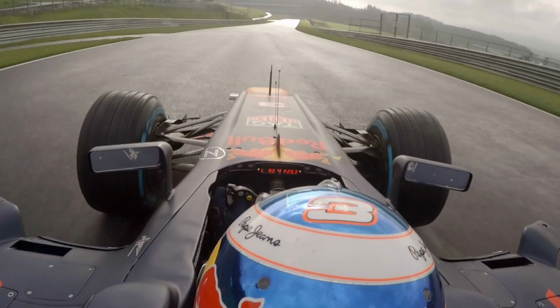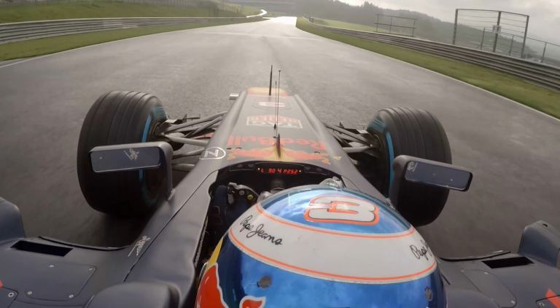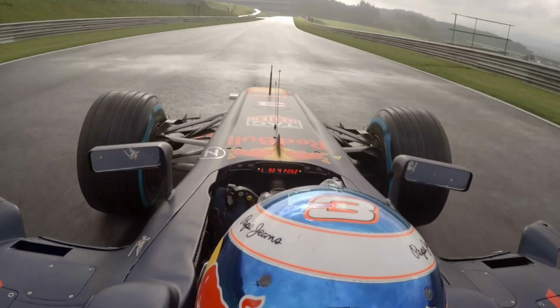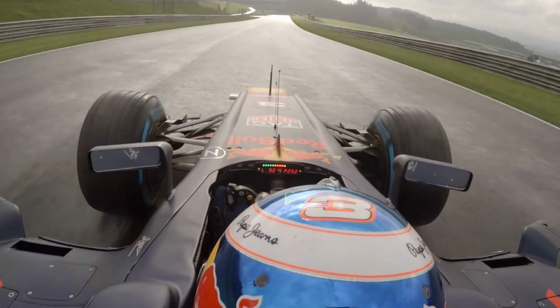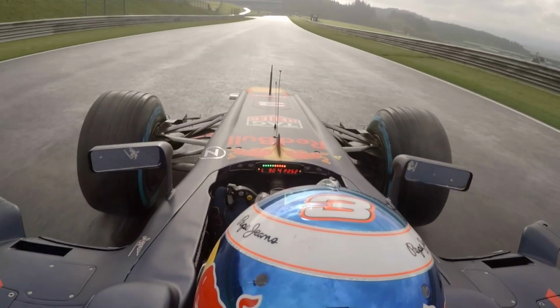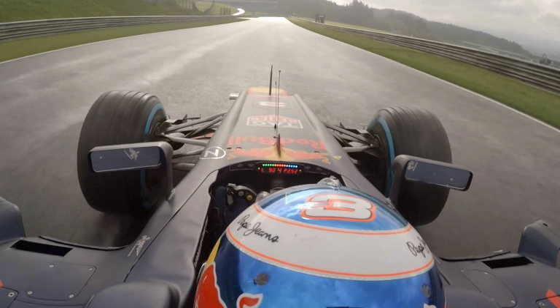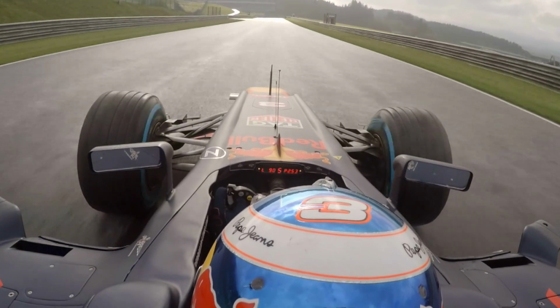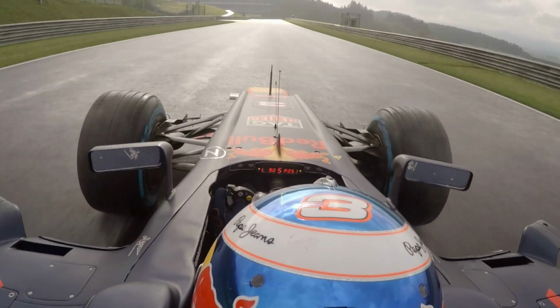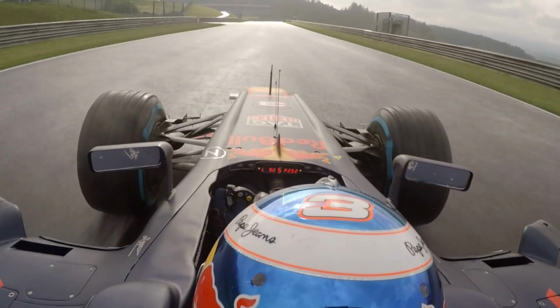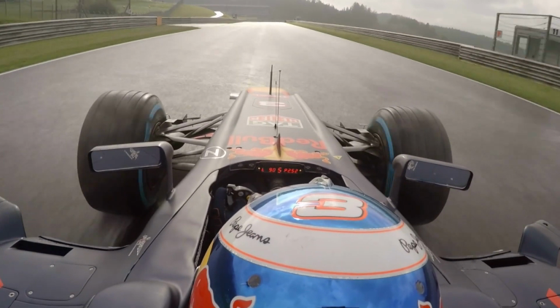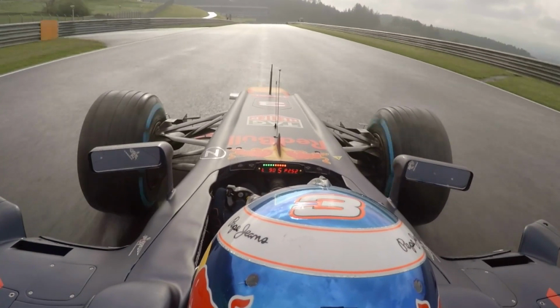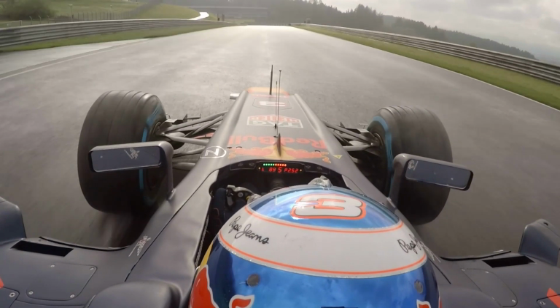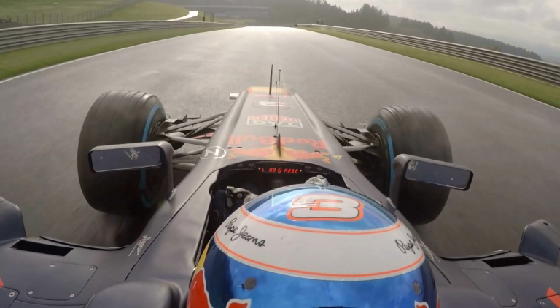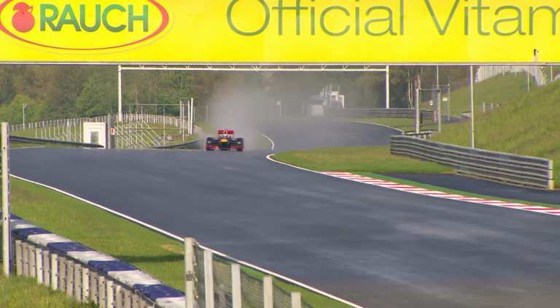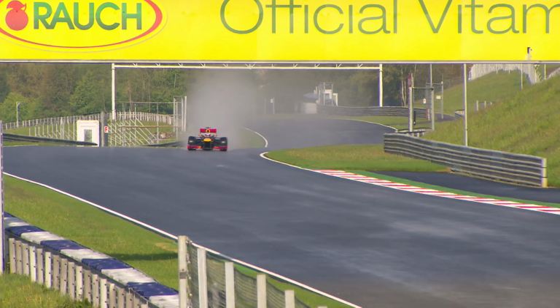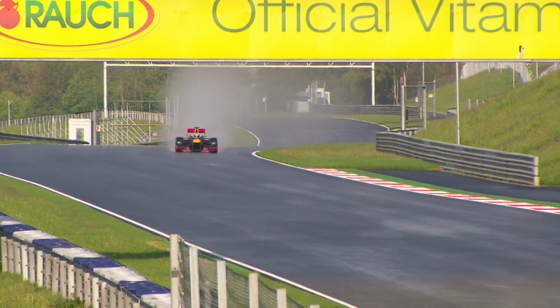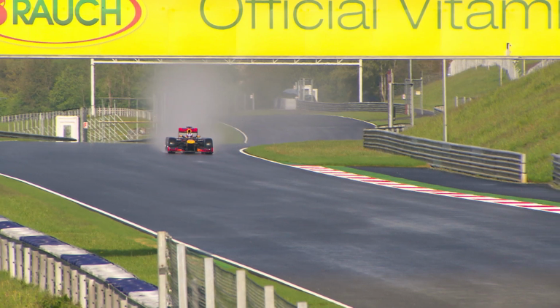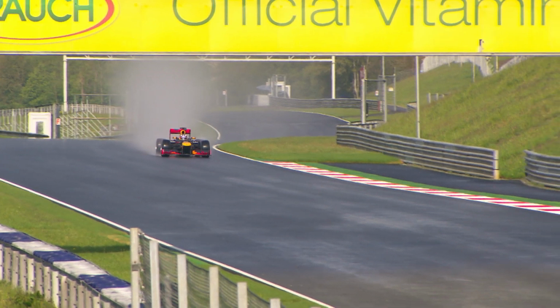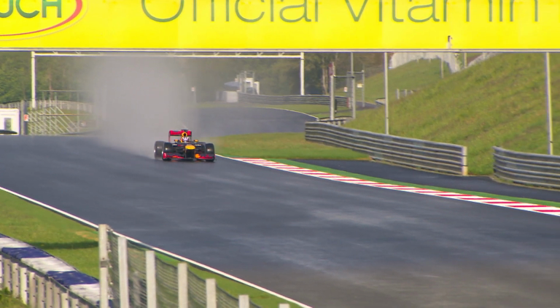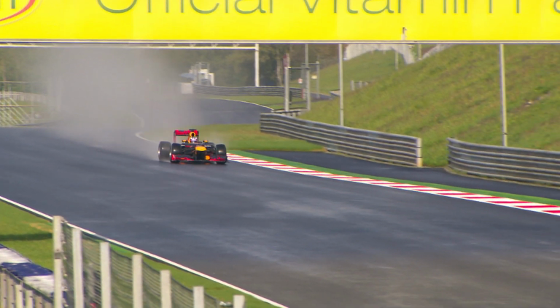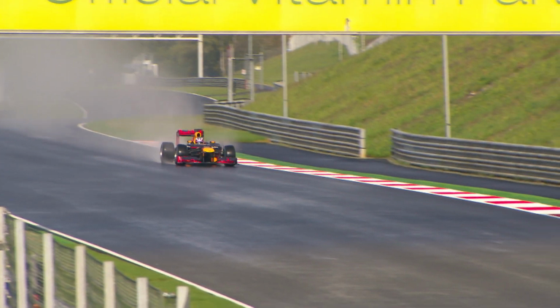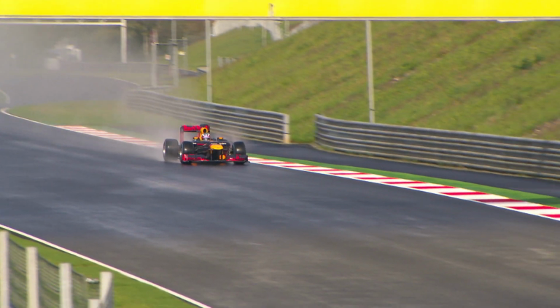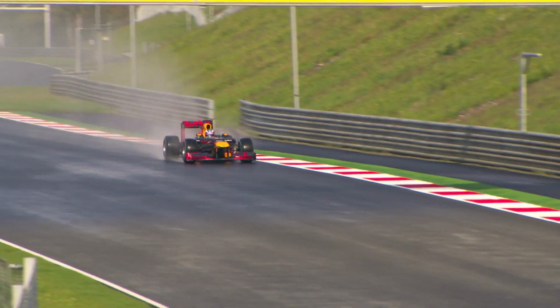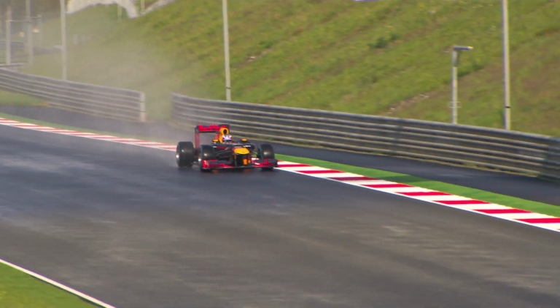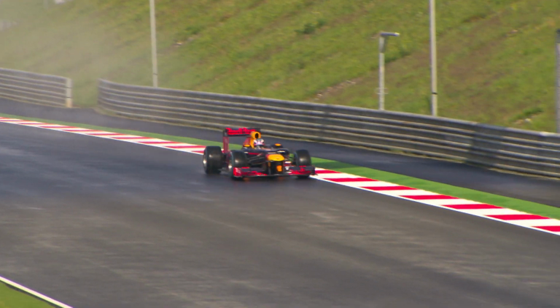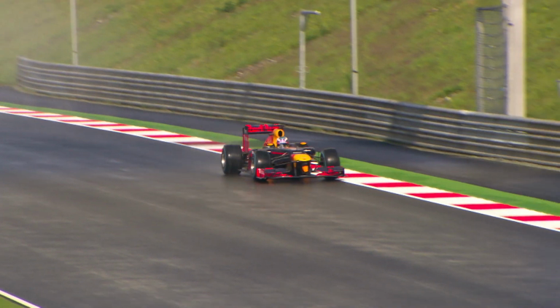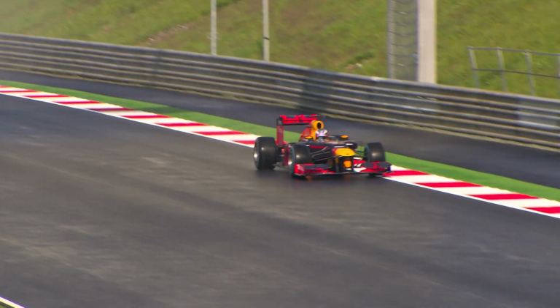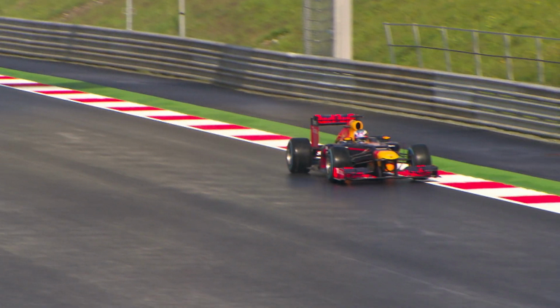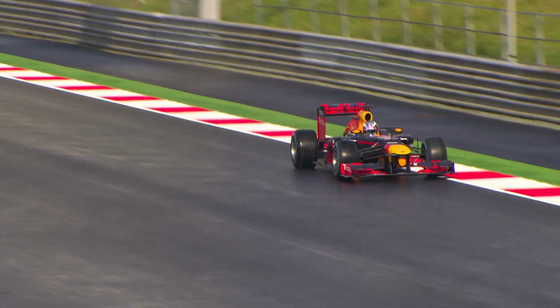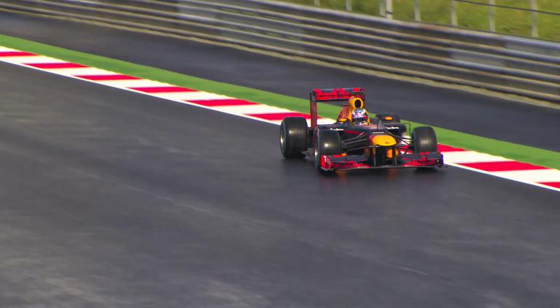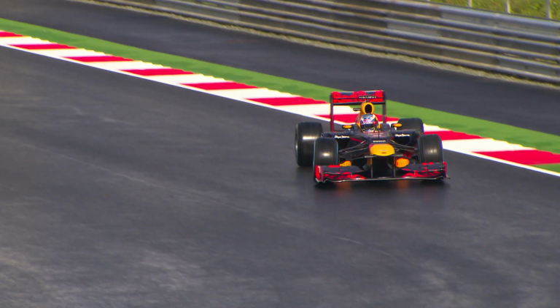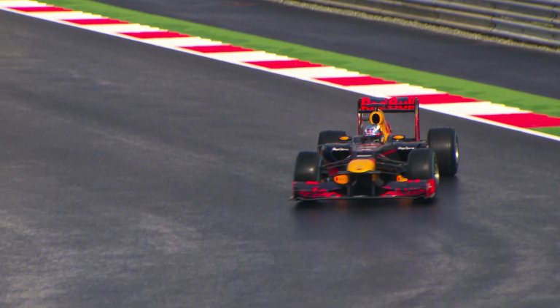Normally here on the left, the spectators are awesome — a lot of Austrians in their lederhosen and dirndls, drinking beer and enjoying the weekend atmosphere.